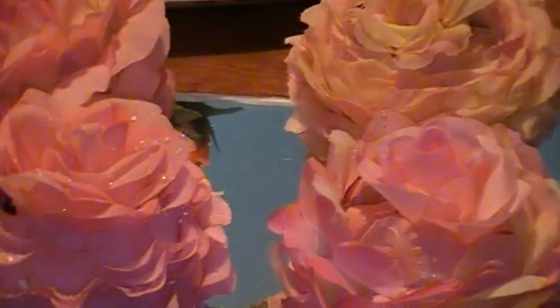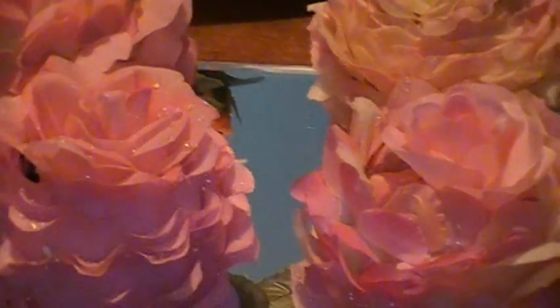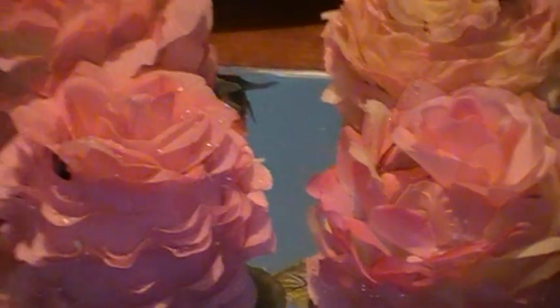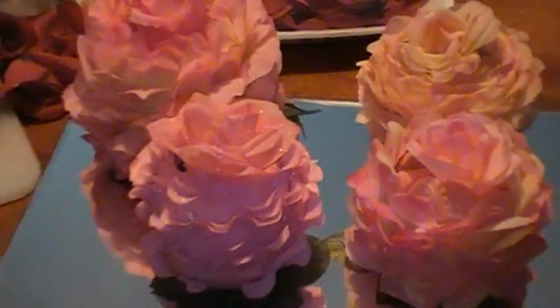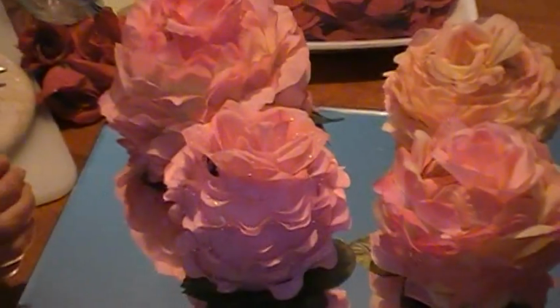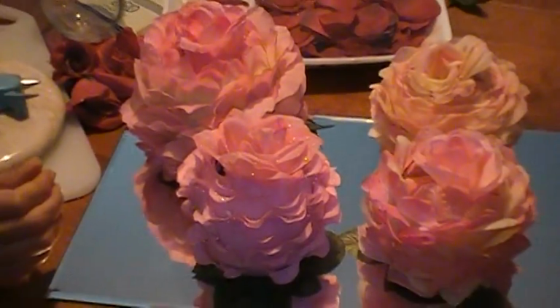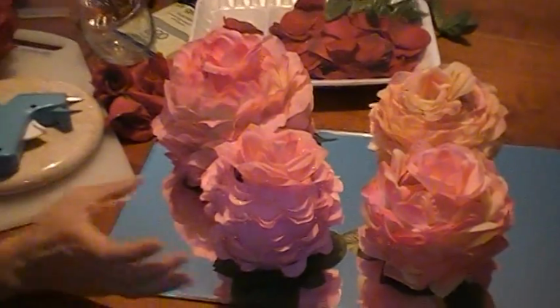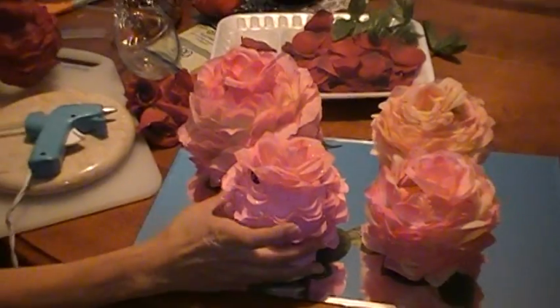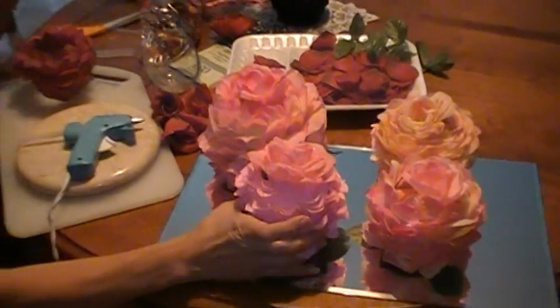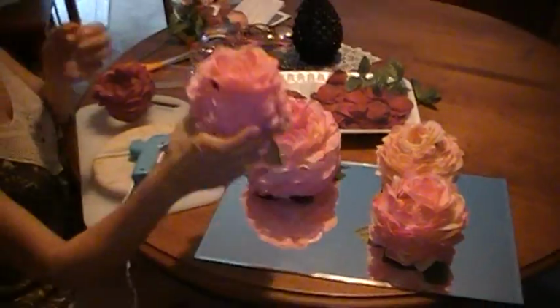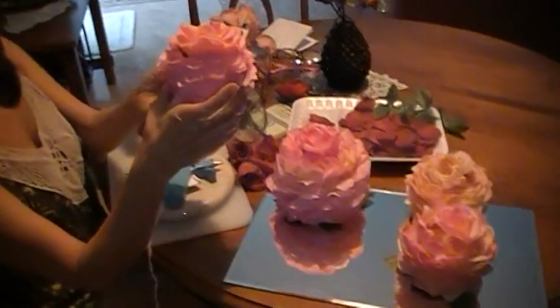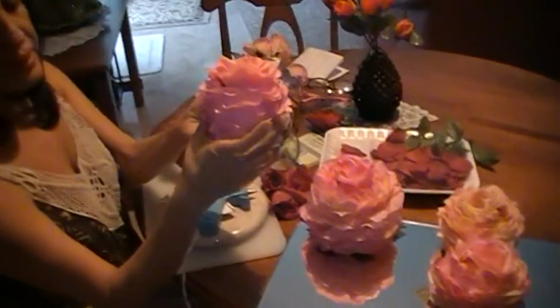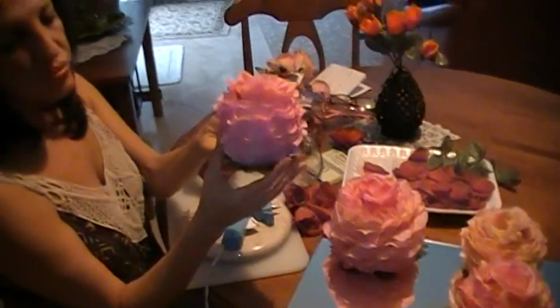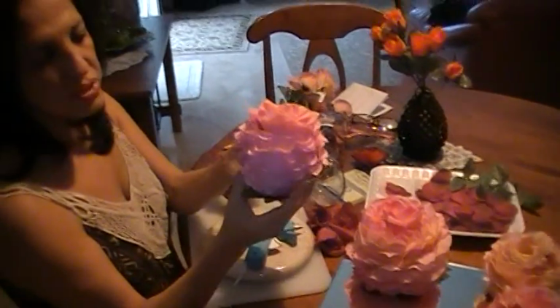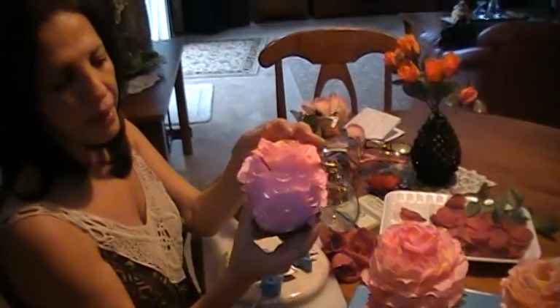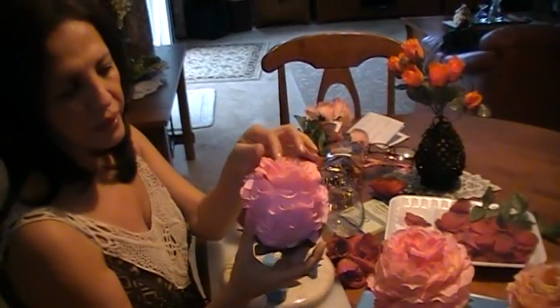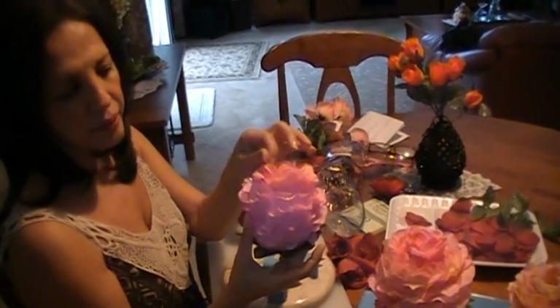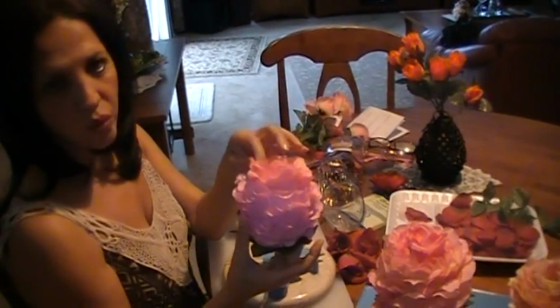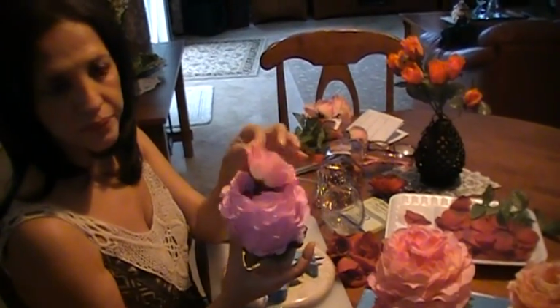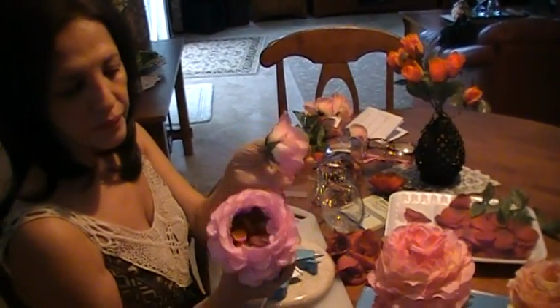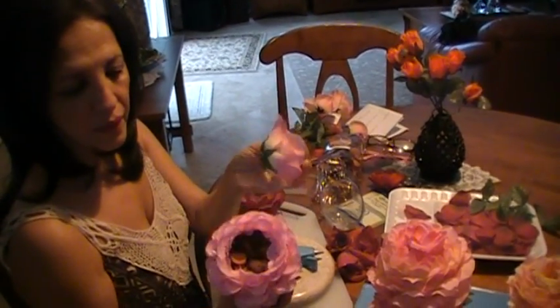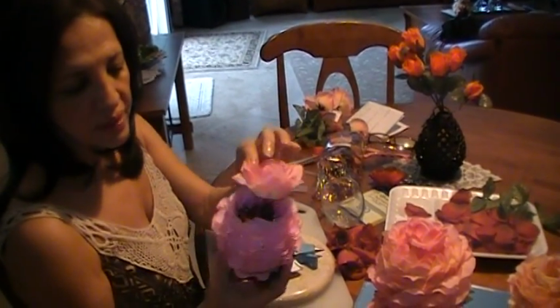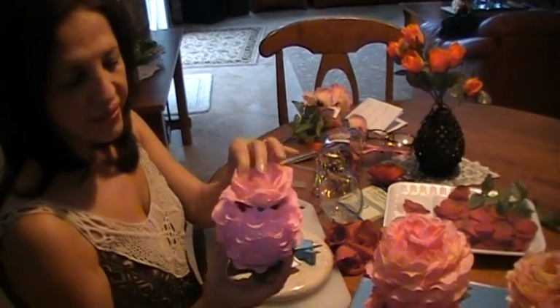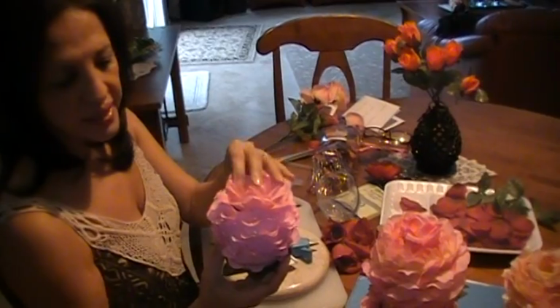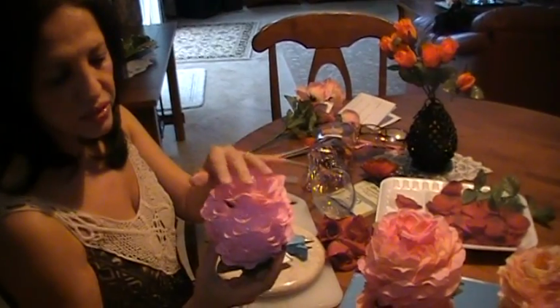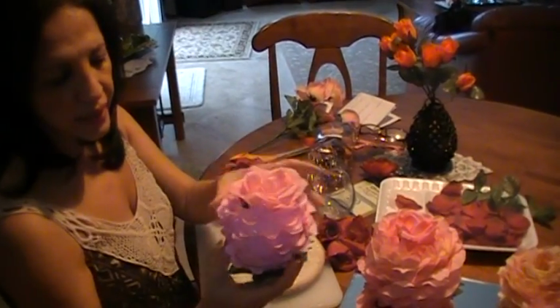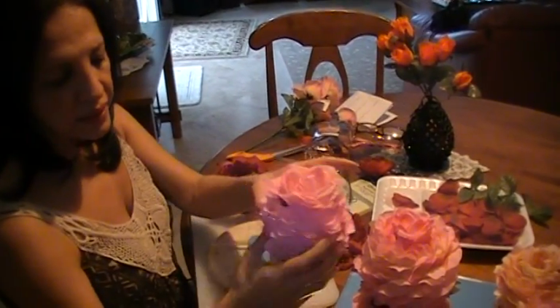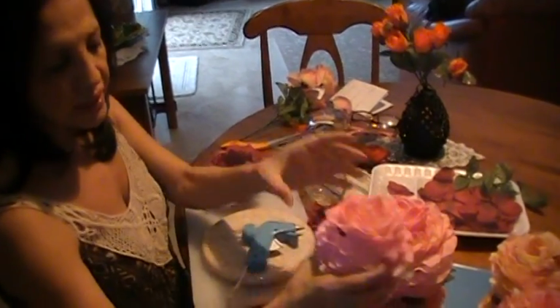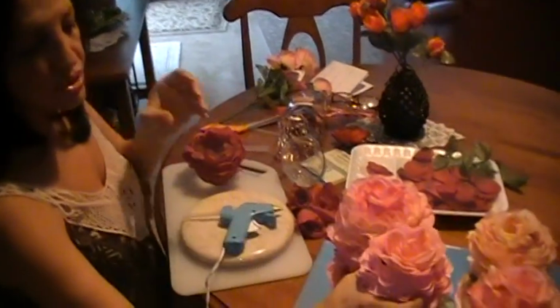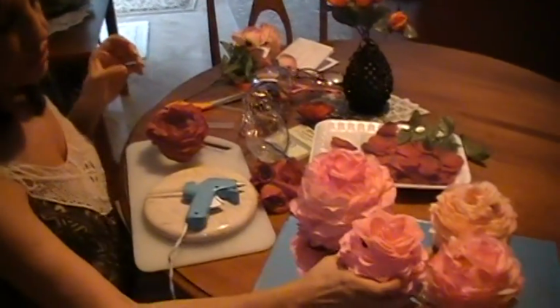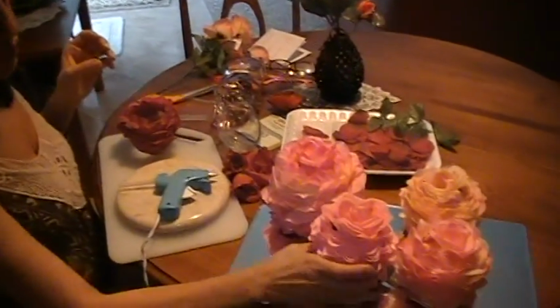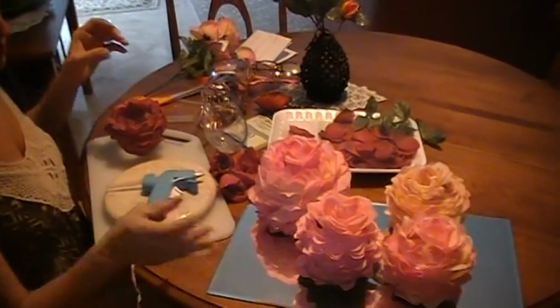Today I'm going to show you how to do this roast papouri bowl. It's very easy to make and I will show you what you need.